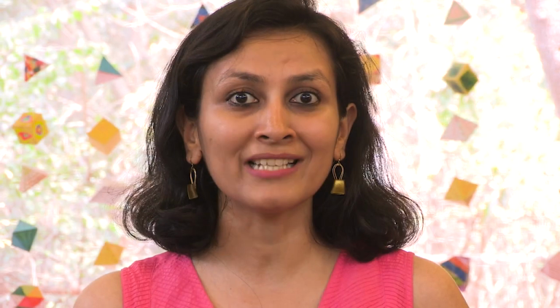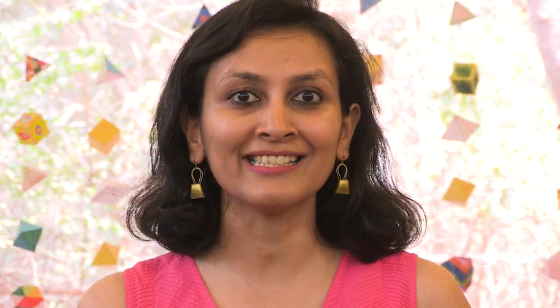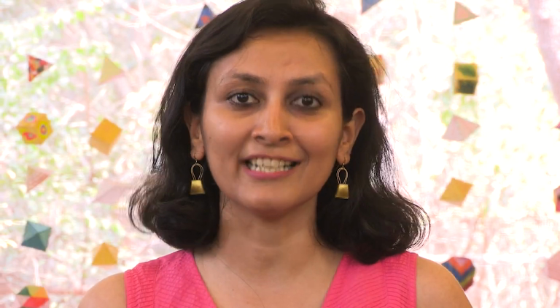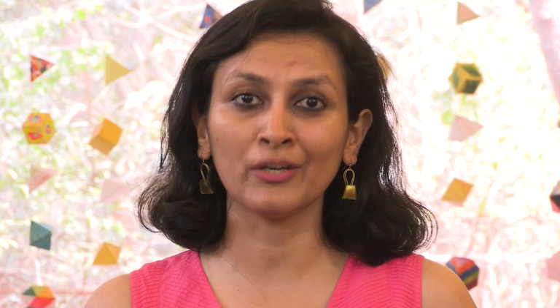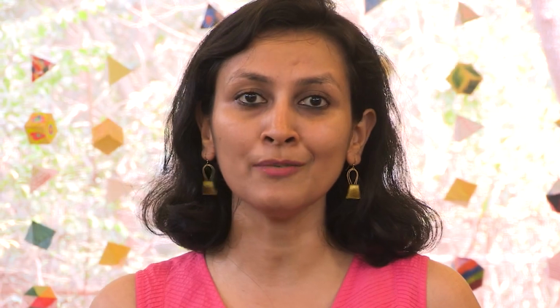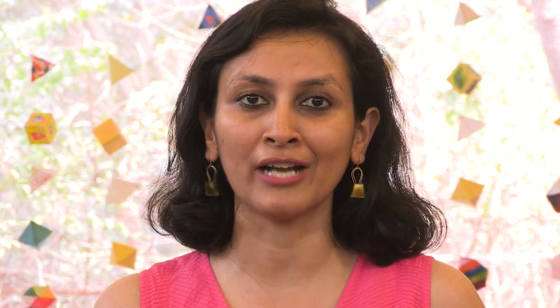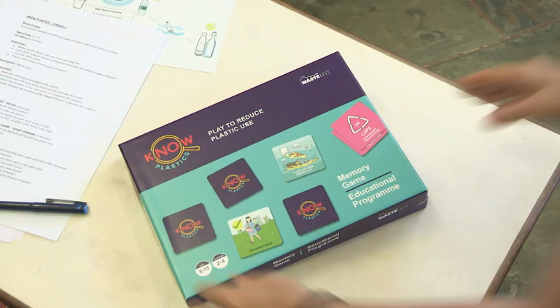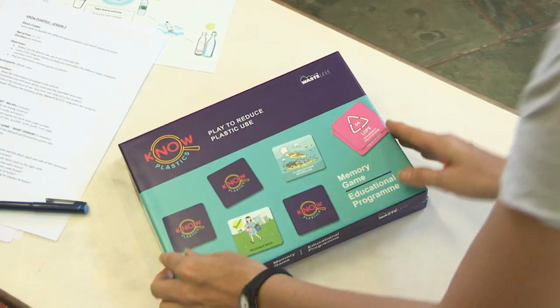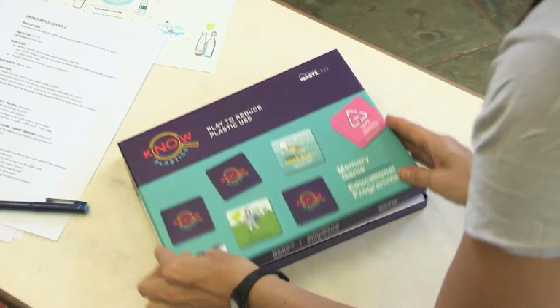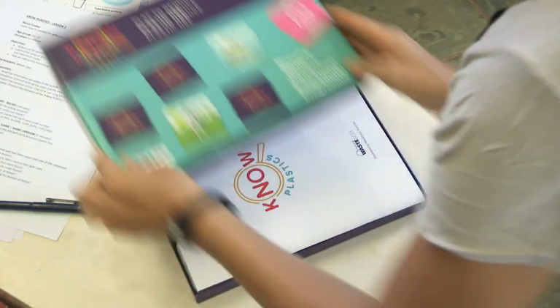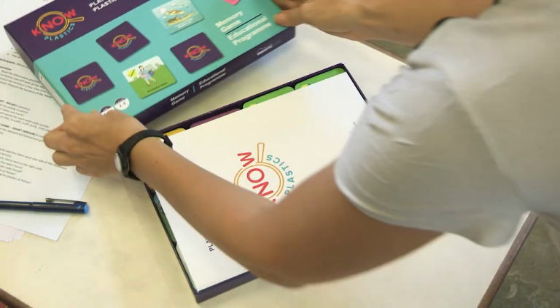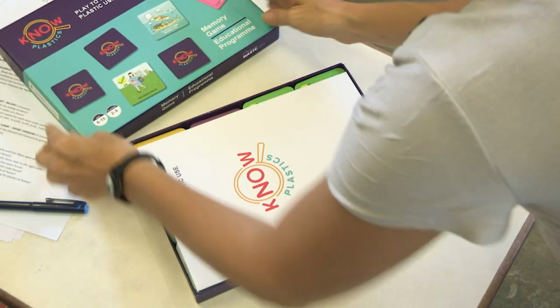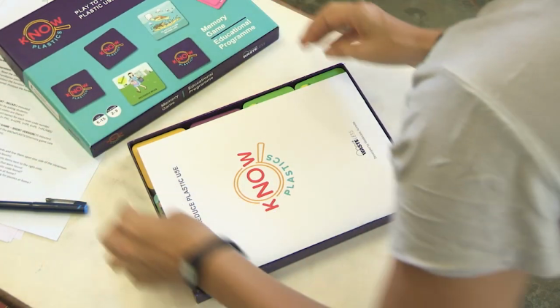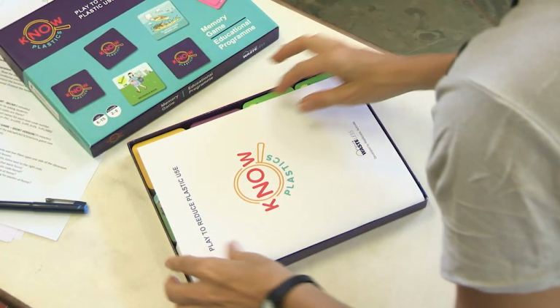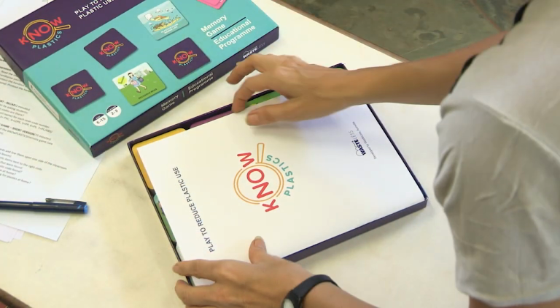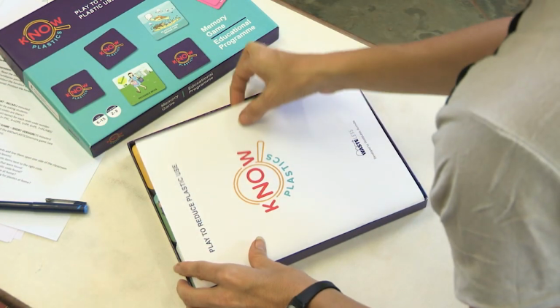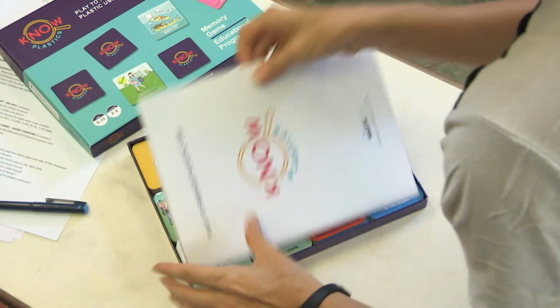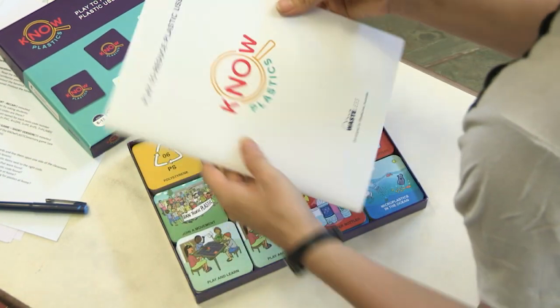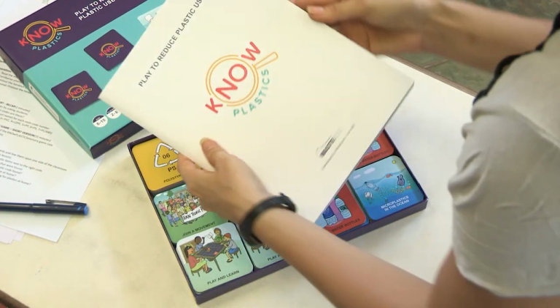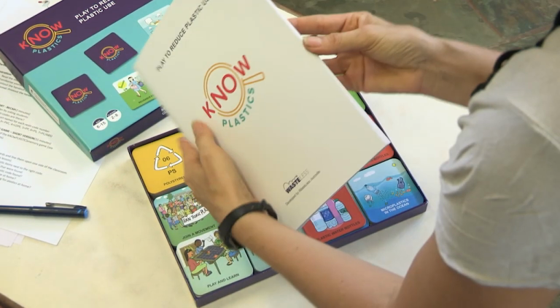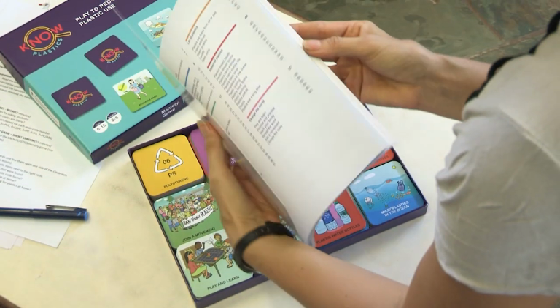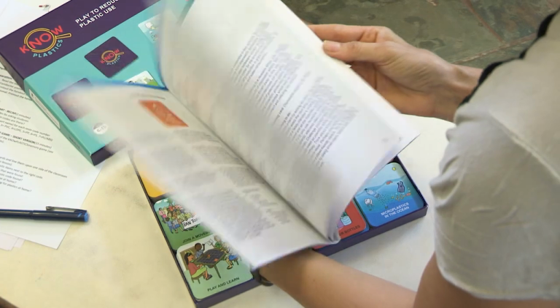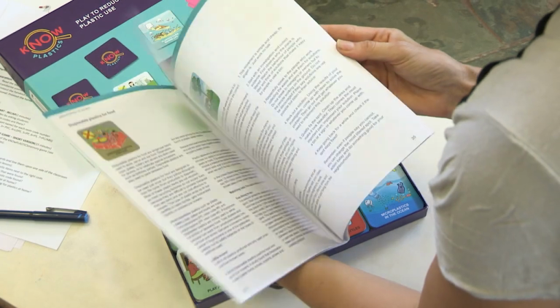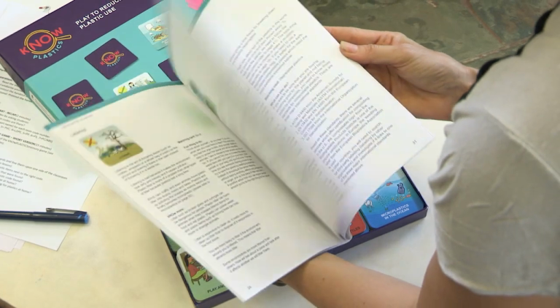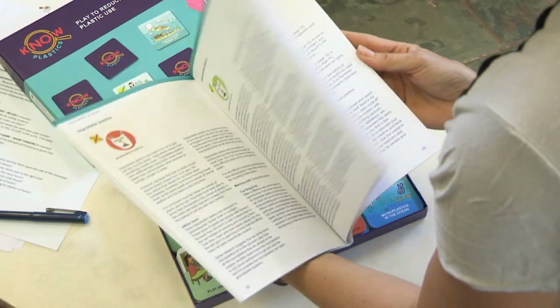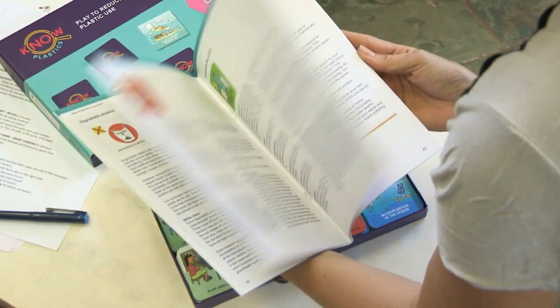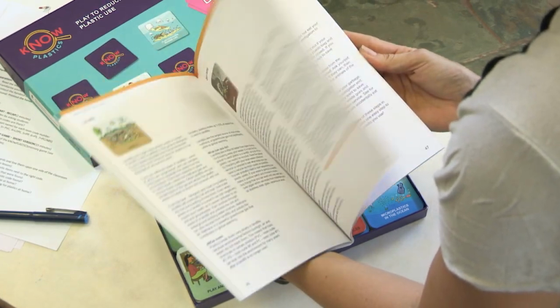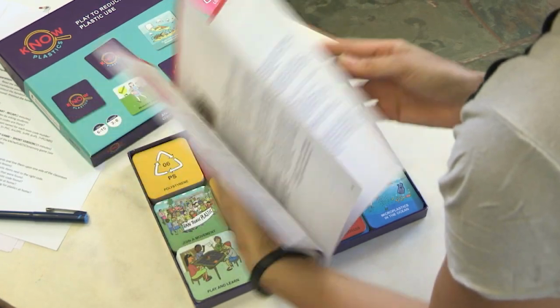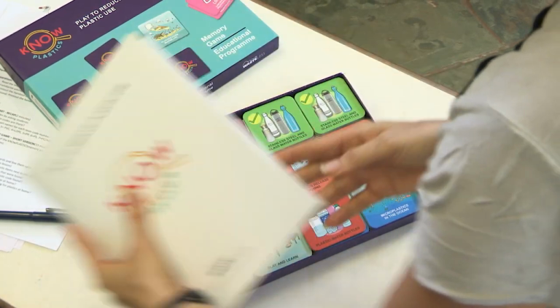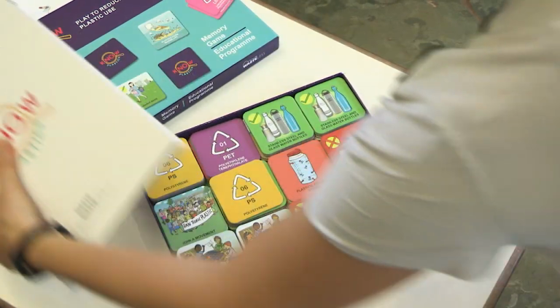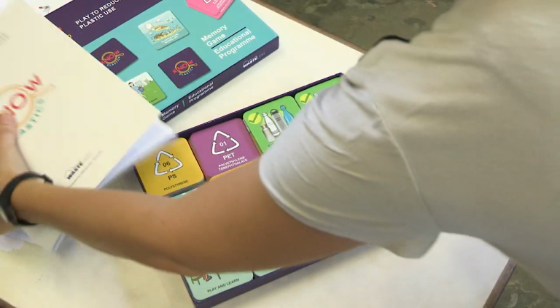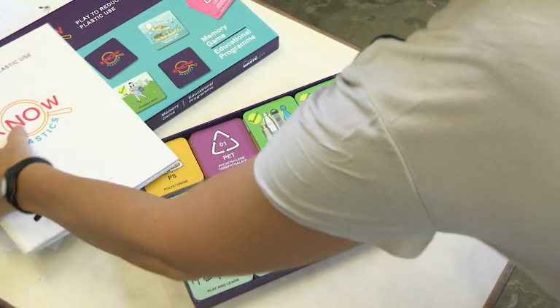No Plastics is an education program that targets children aged 6 to 15. It uses innovative and fun tools, including a memory game on plastics.